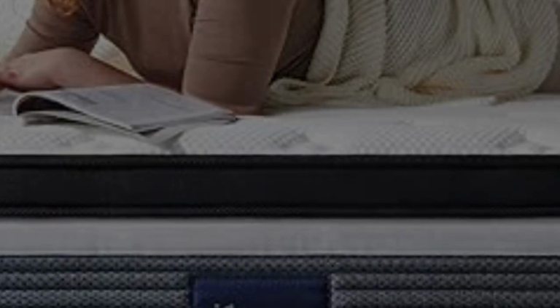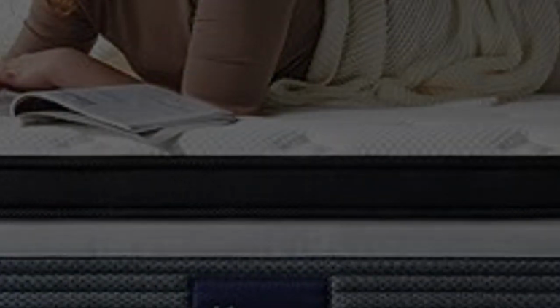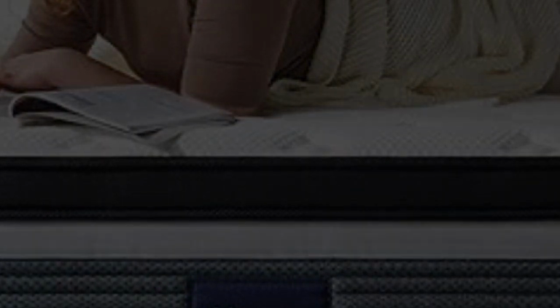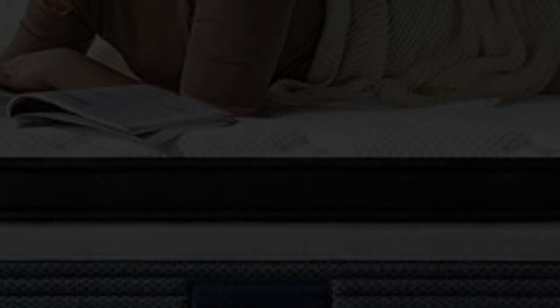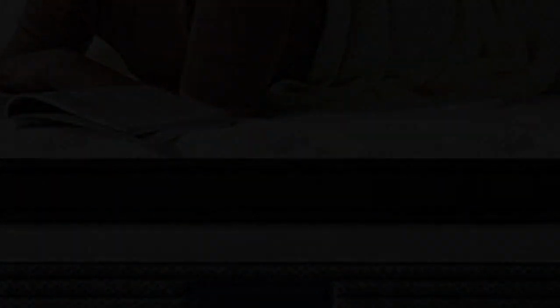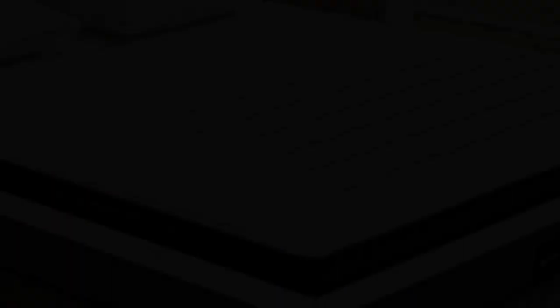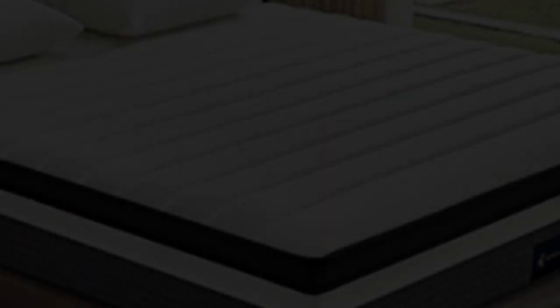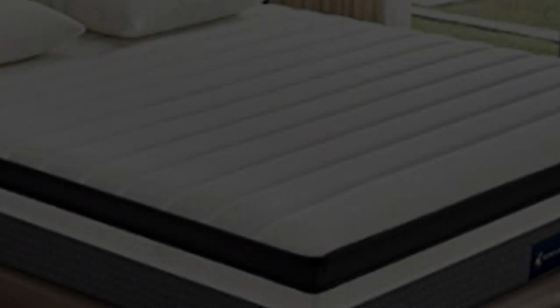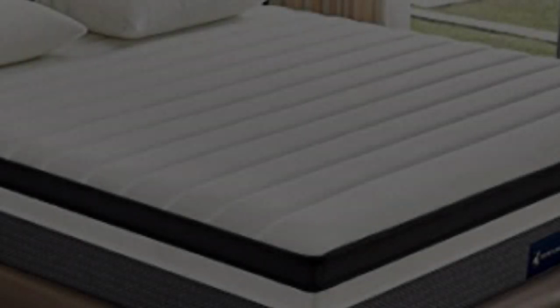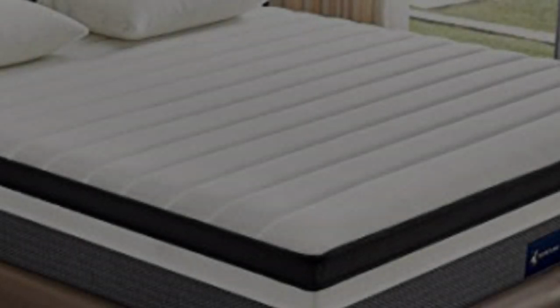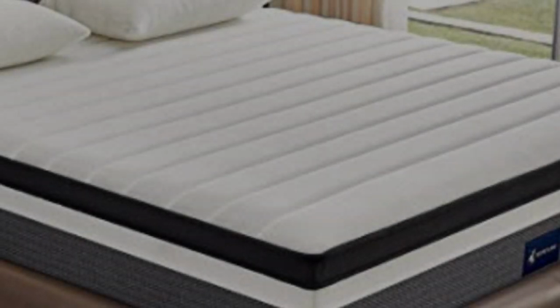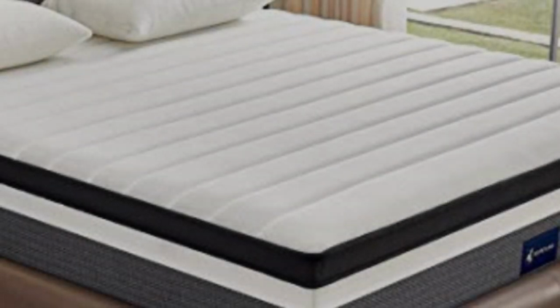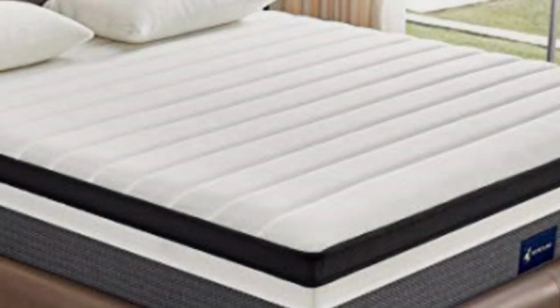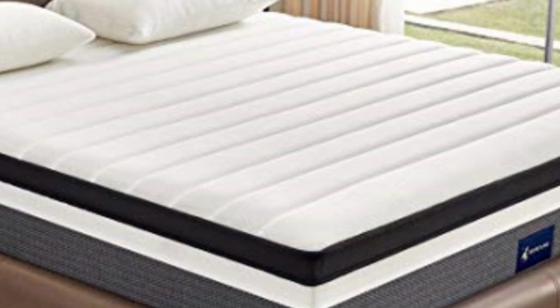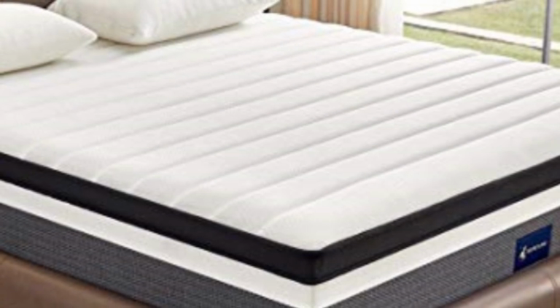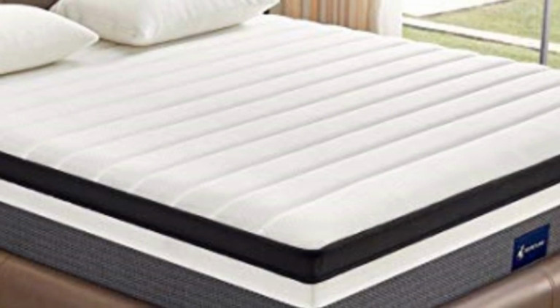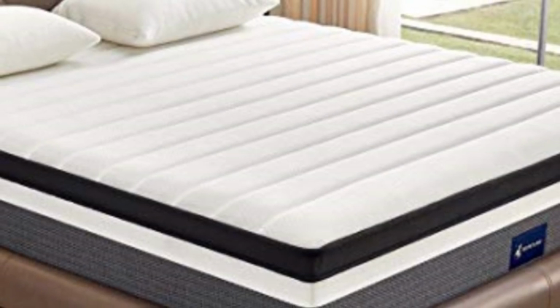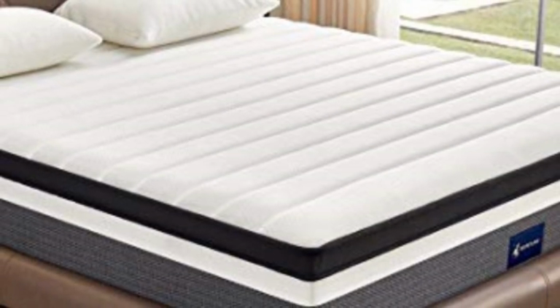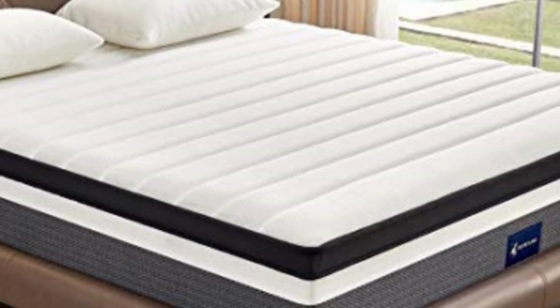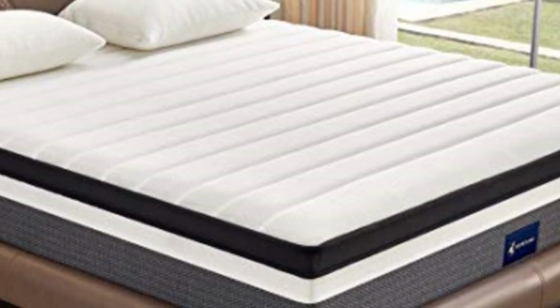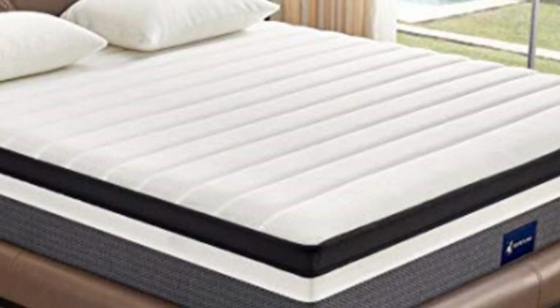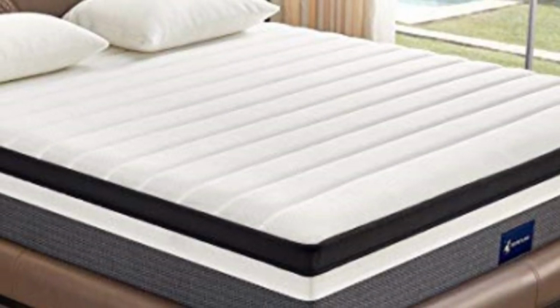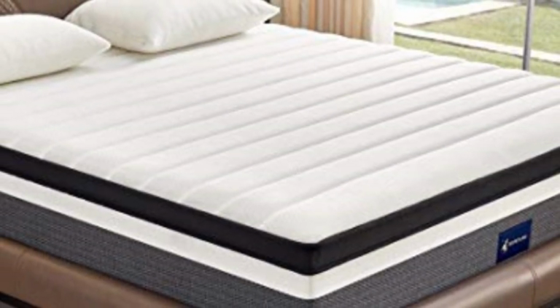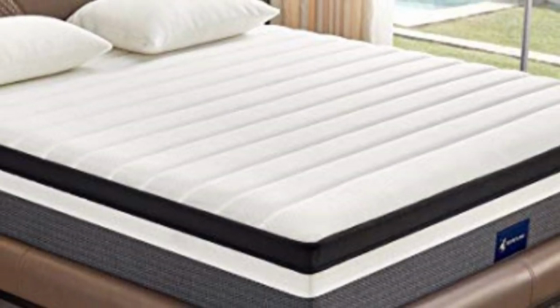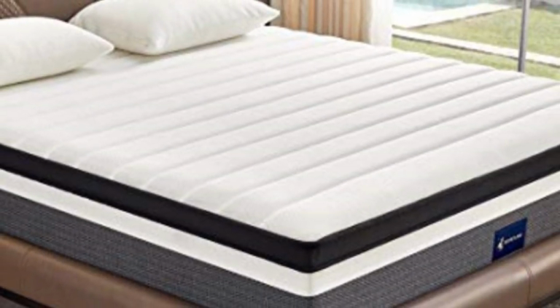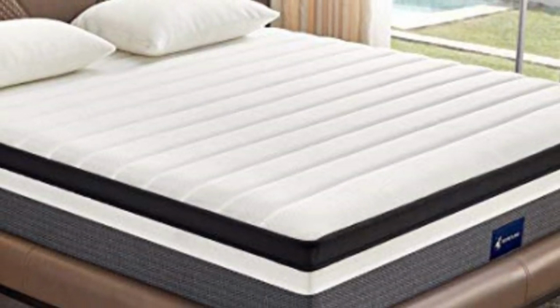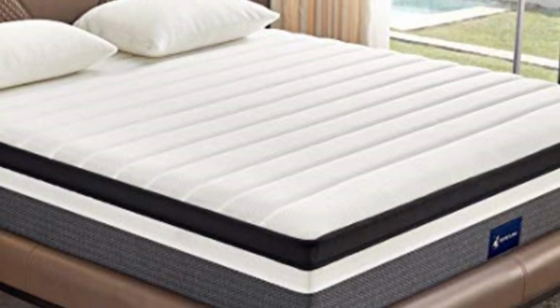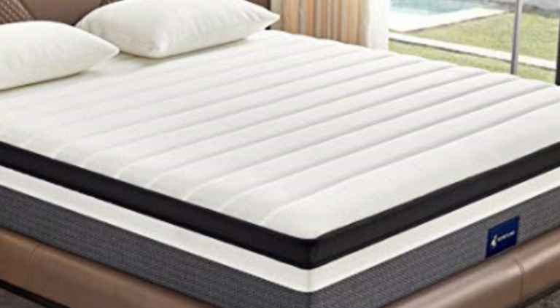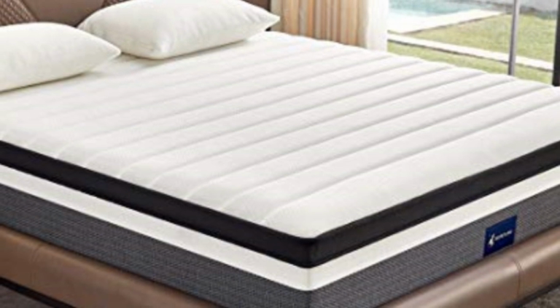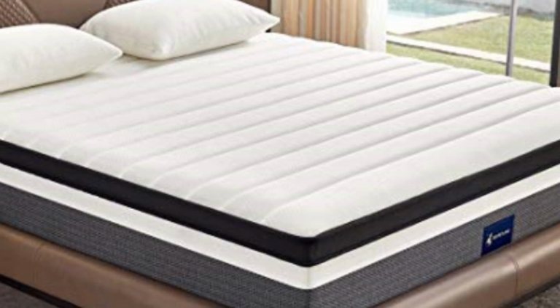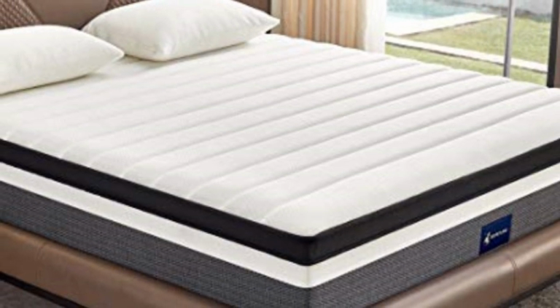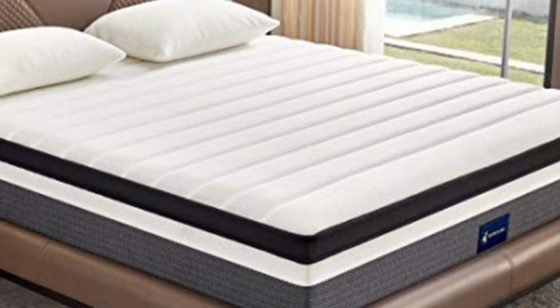Secretland's Hybrid Mattress offers support from durable, individually wrapped coils. This makes it a great option for someone who isn't ready to give up on mattresses that have coils on the inside.